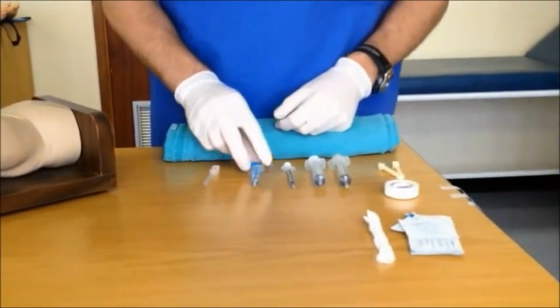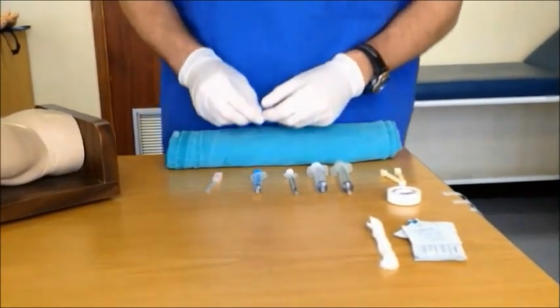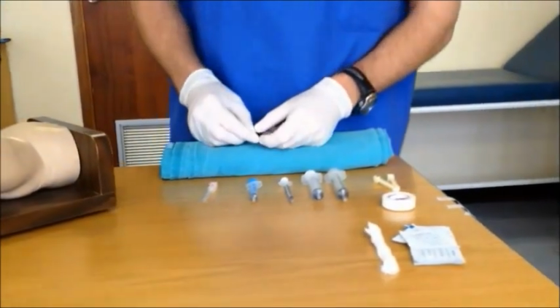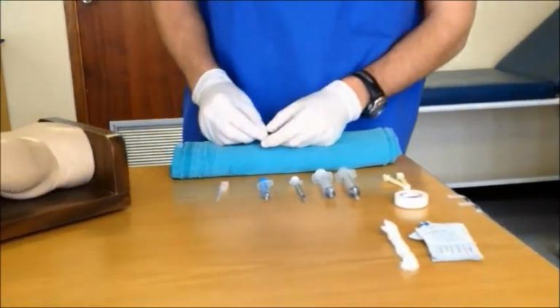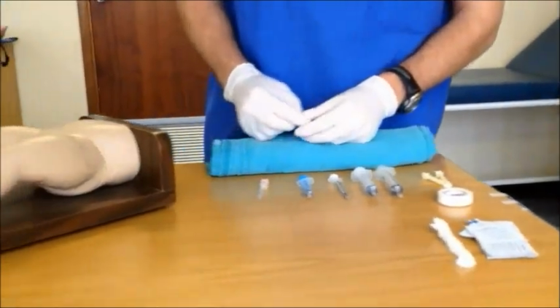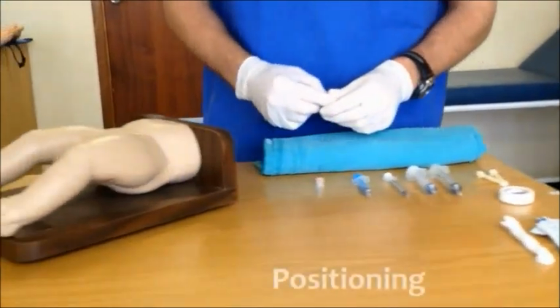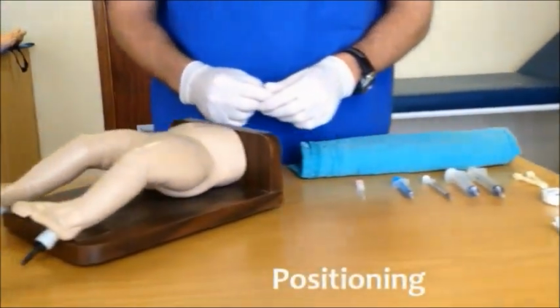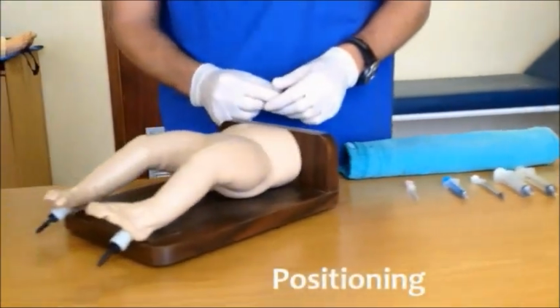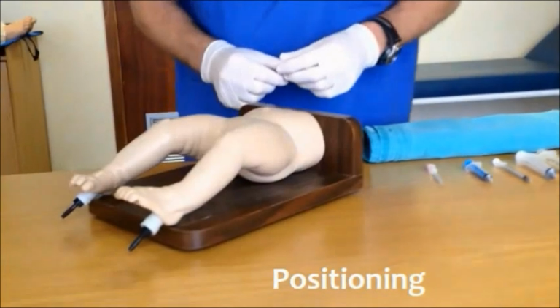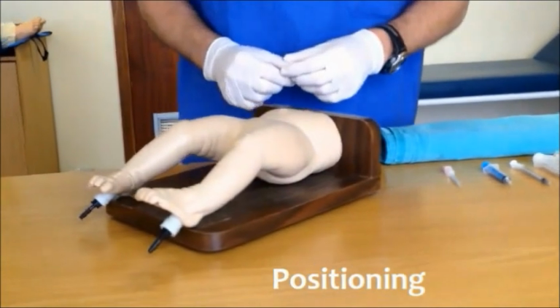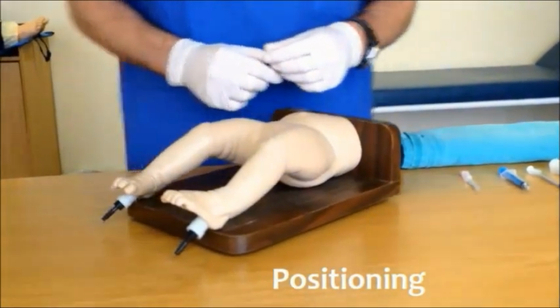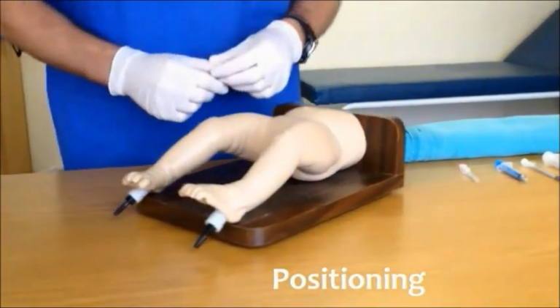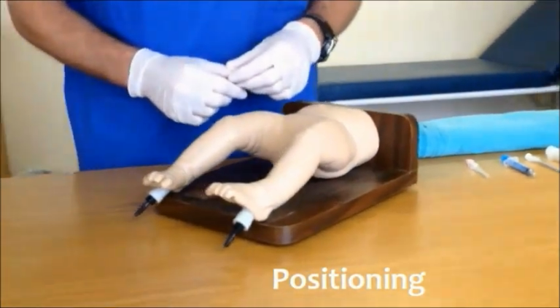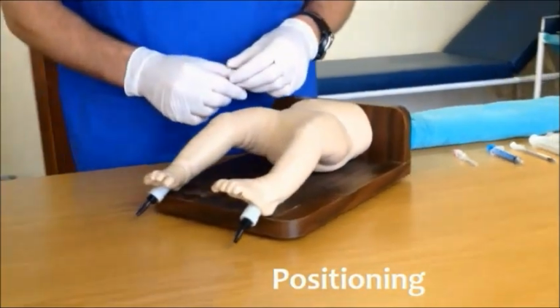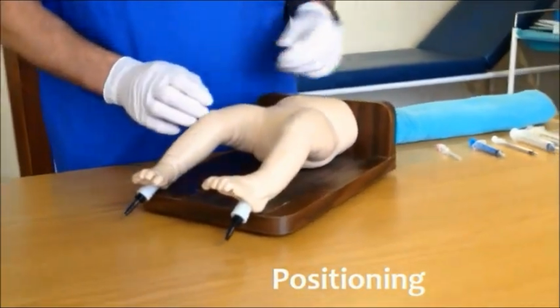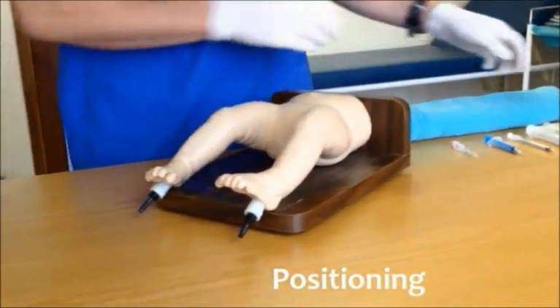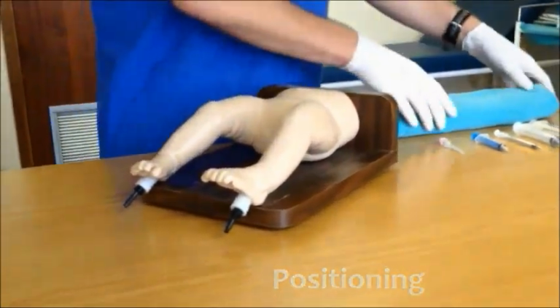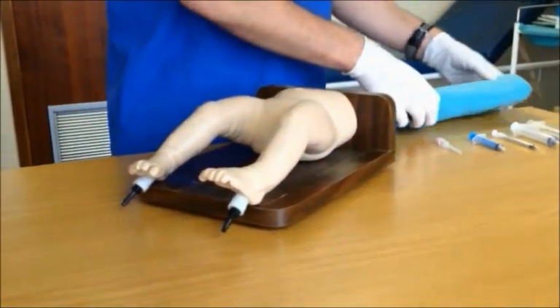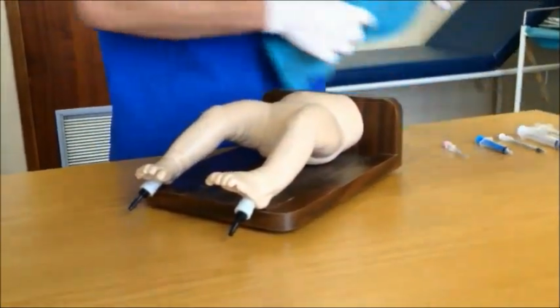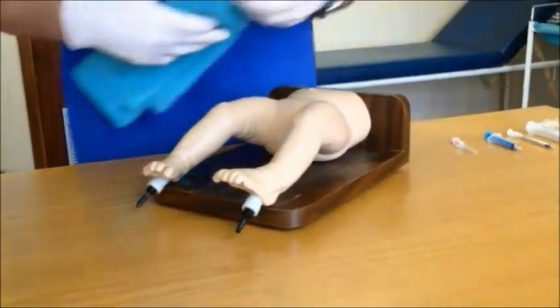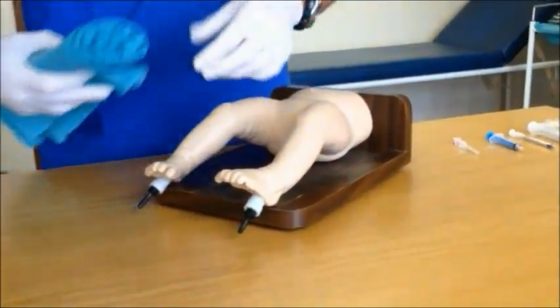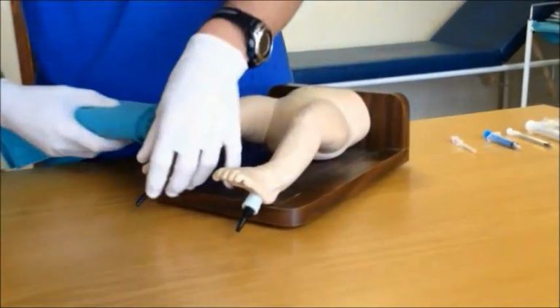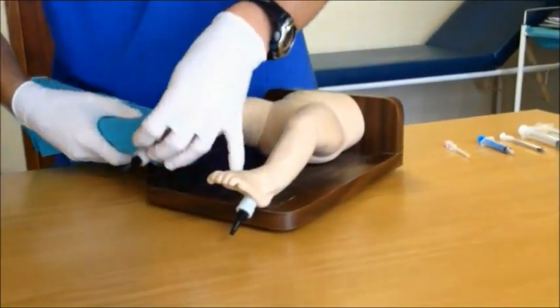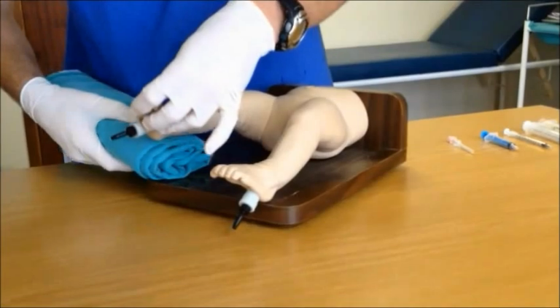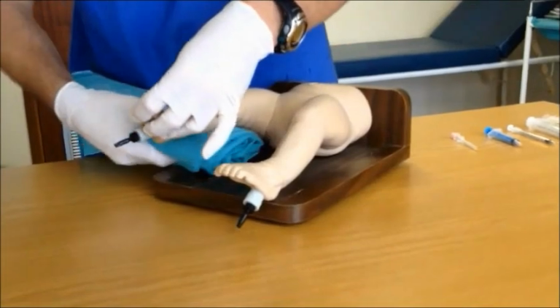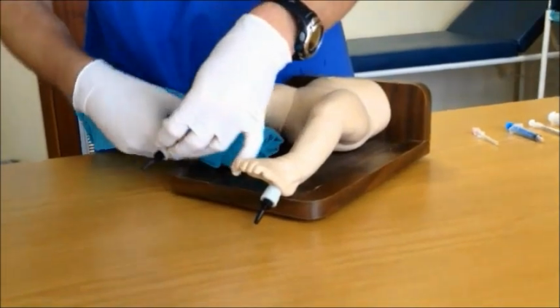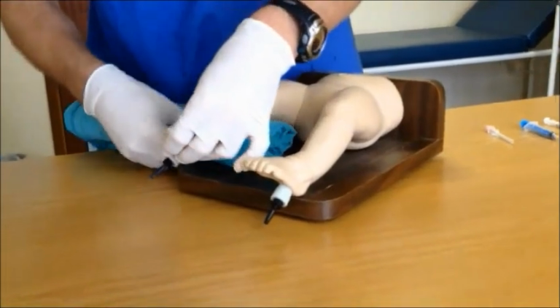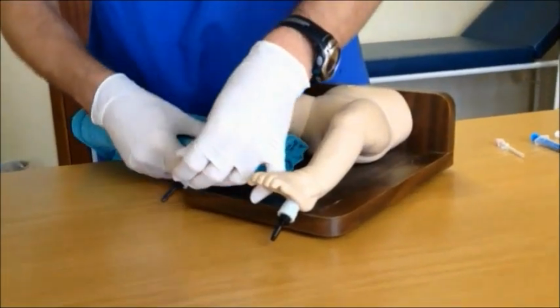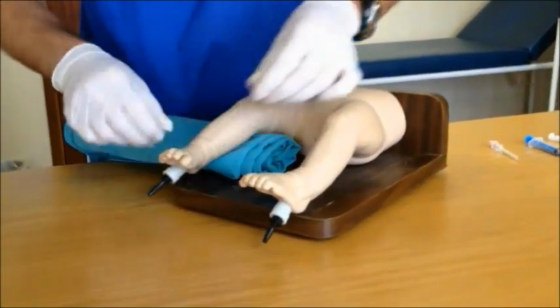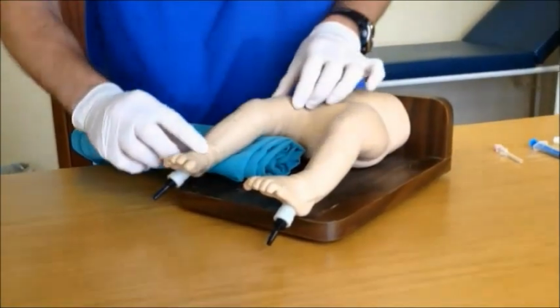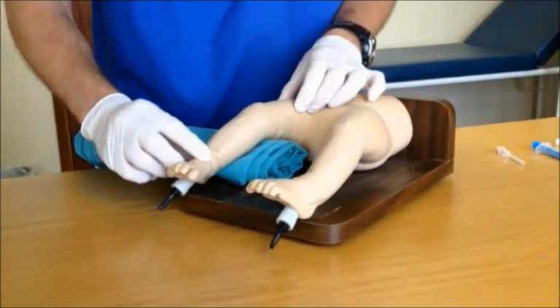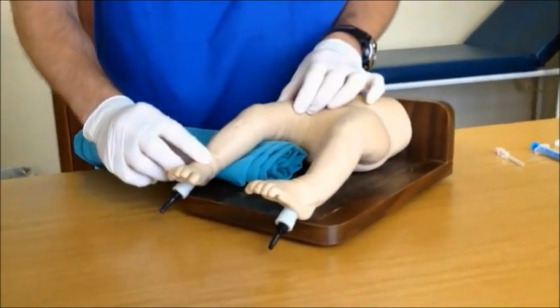The first step when inserting an intraosseous line in a child is to position the child correctly. The child should be on their back with a blanket roll behind the knee to keep the leg gently flexed.